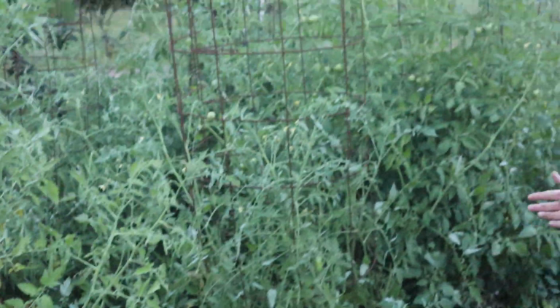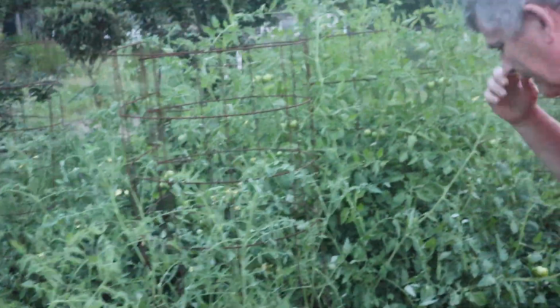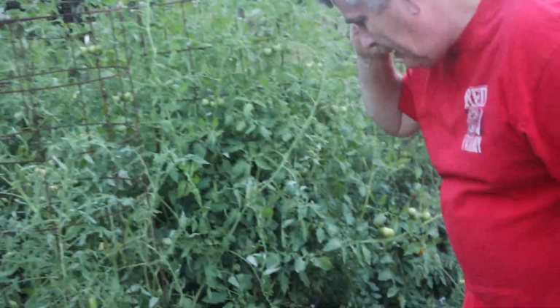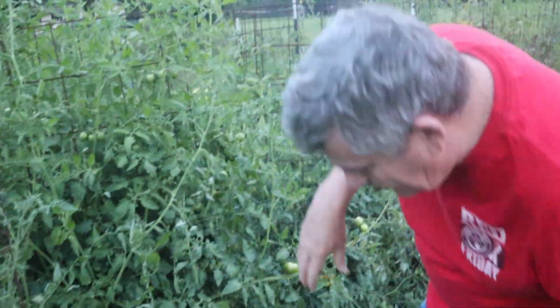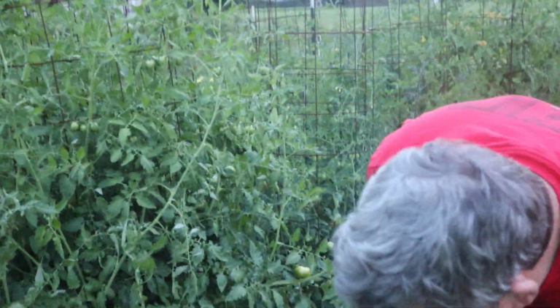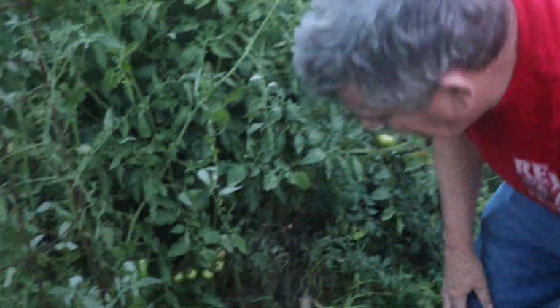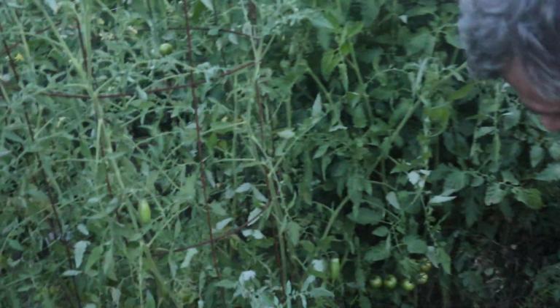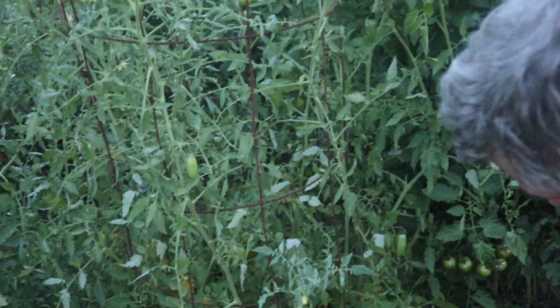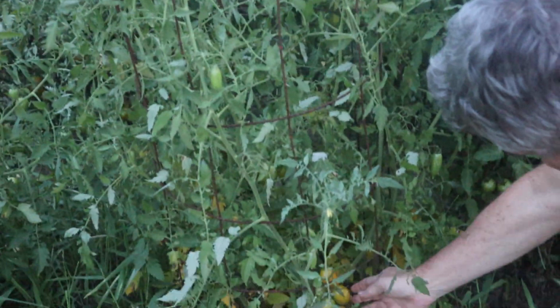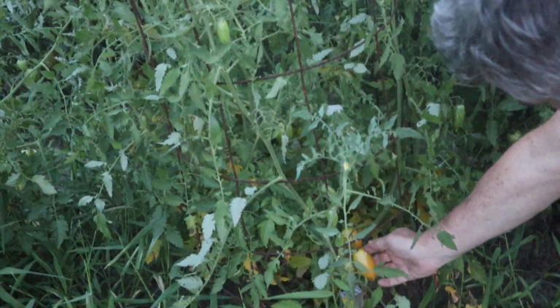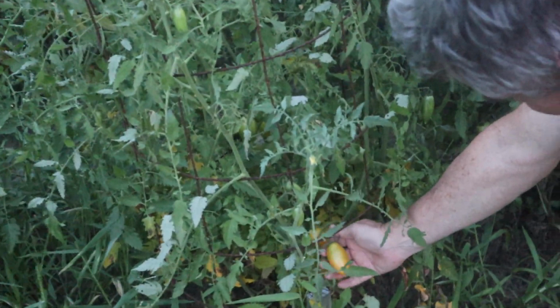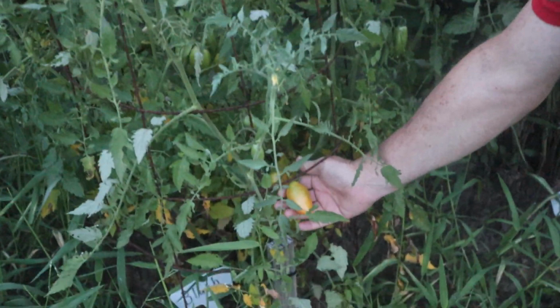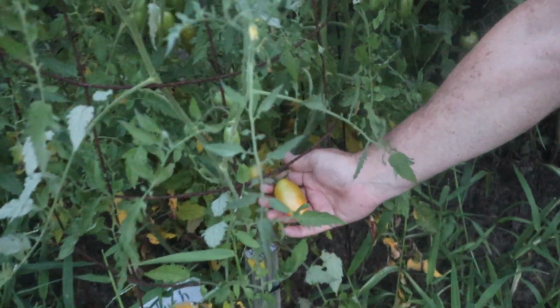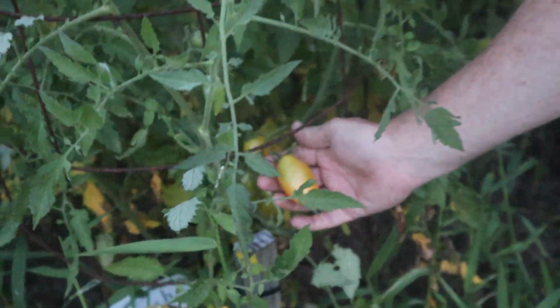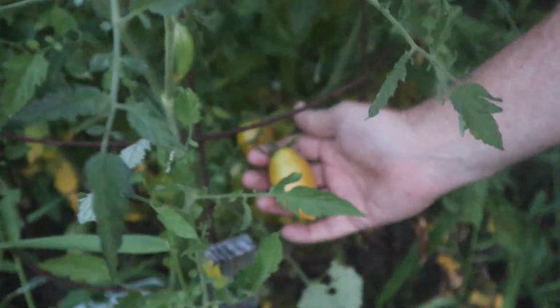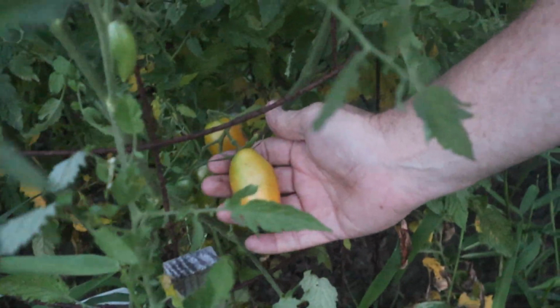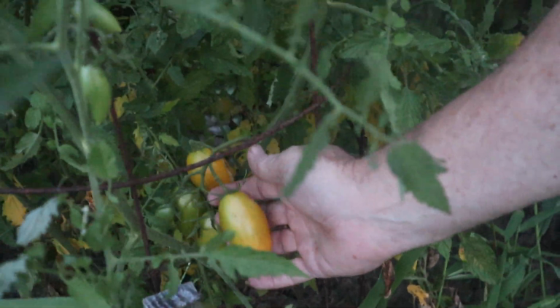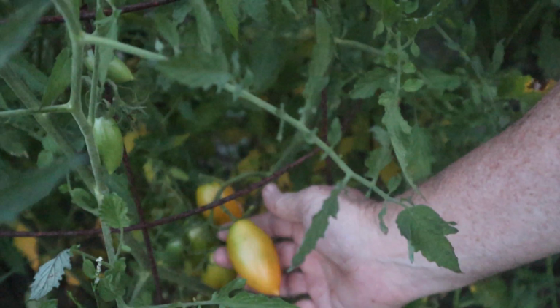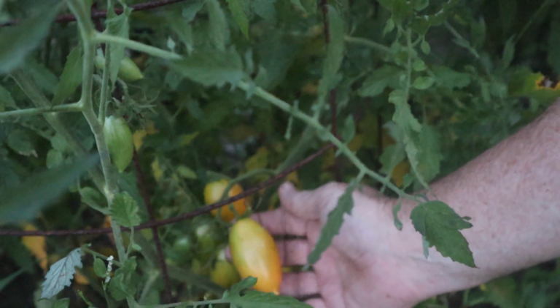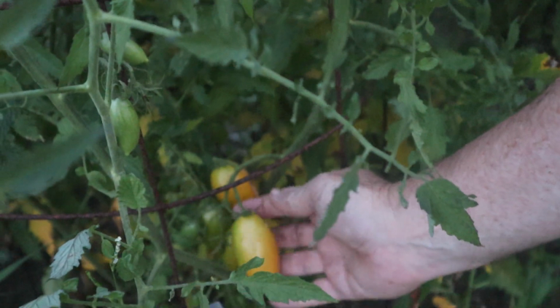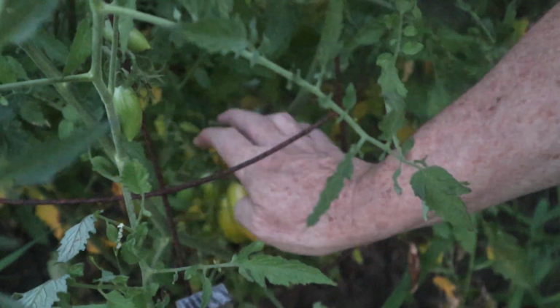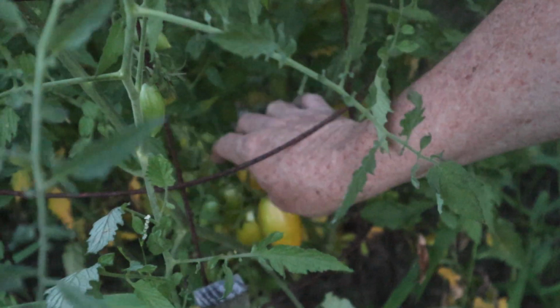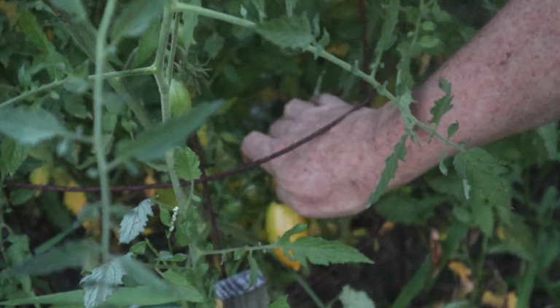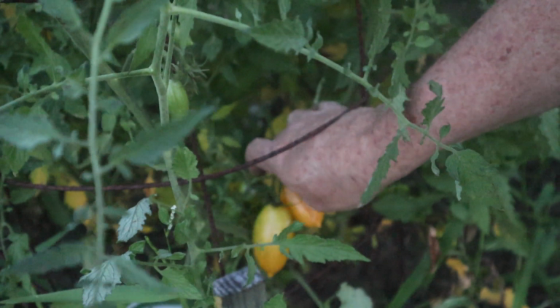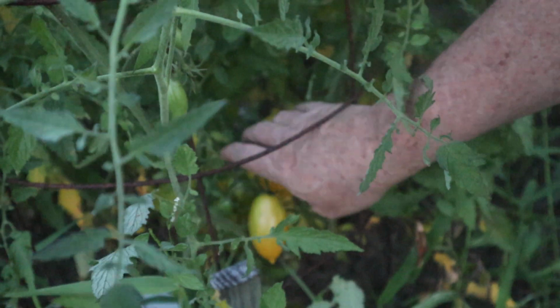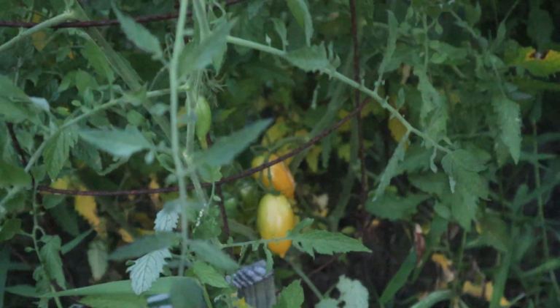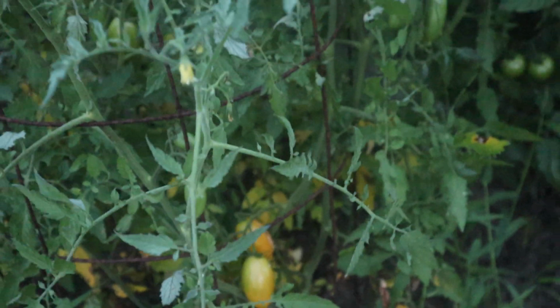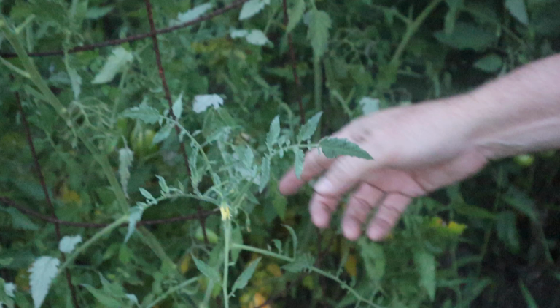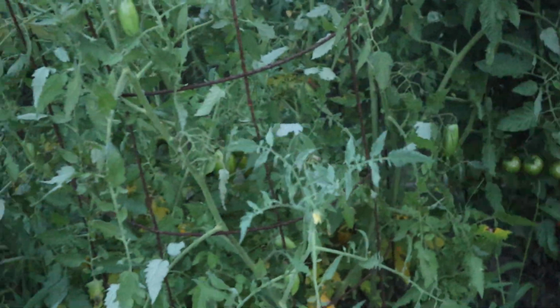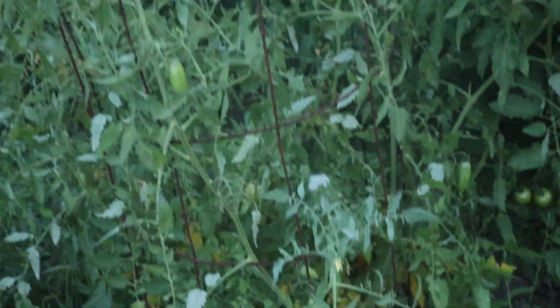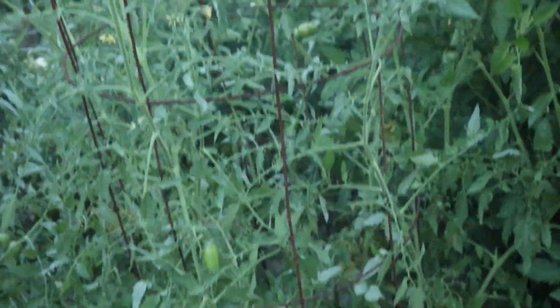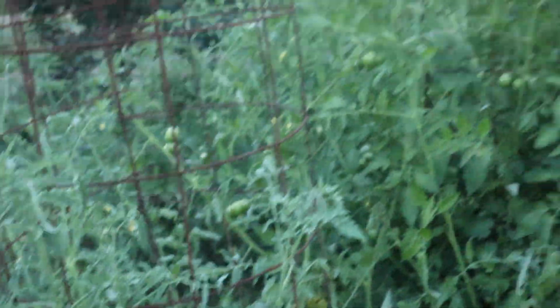This one over here is the Blush — and it's the long one. They say they look like peppers. This one's split, but we did get three inches of rain so that's kind of to be expected. It's got a few more back in there, it's making okay.